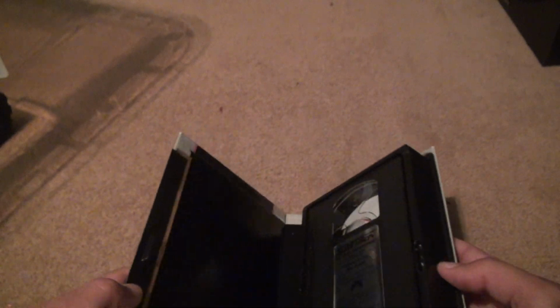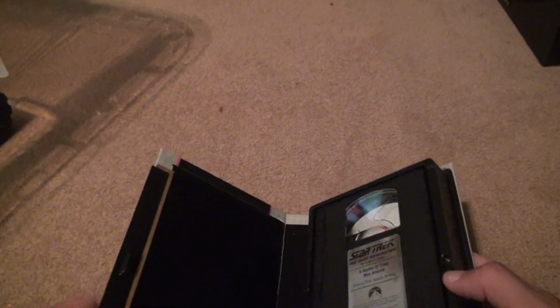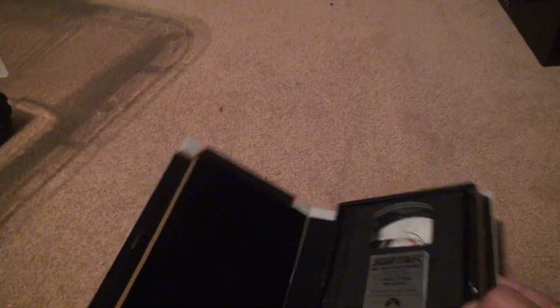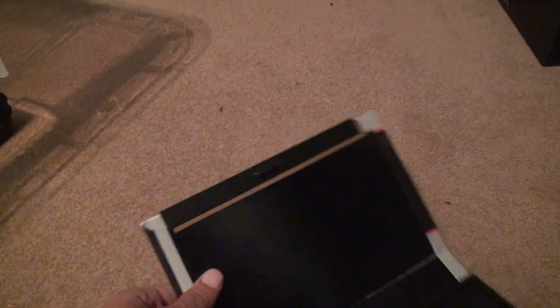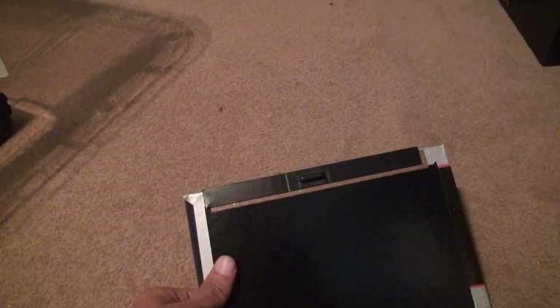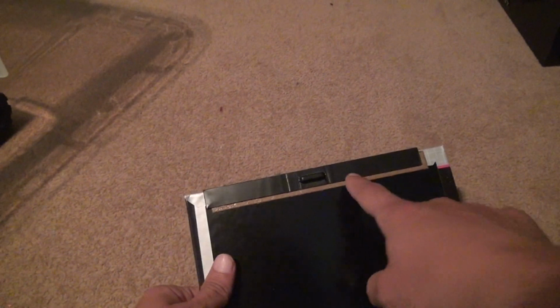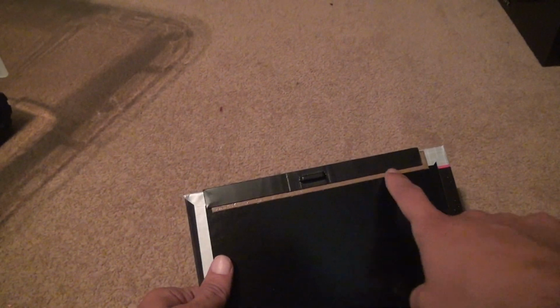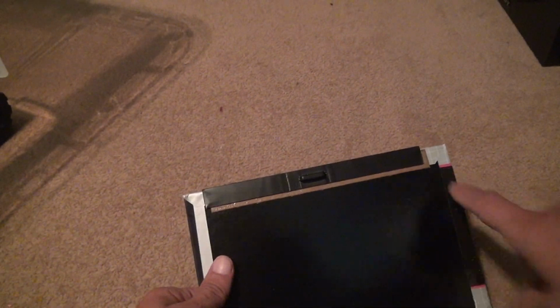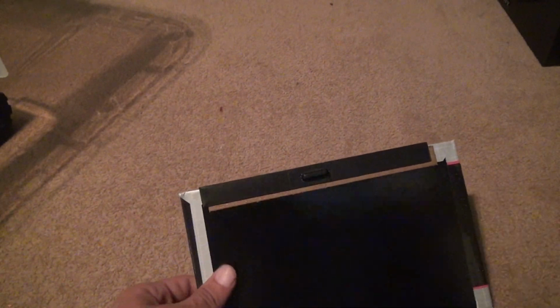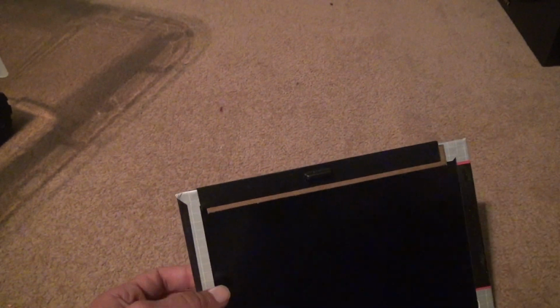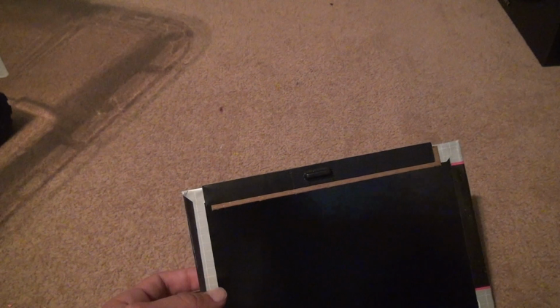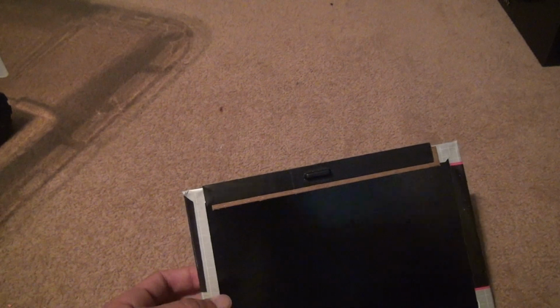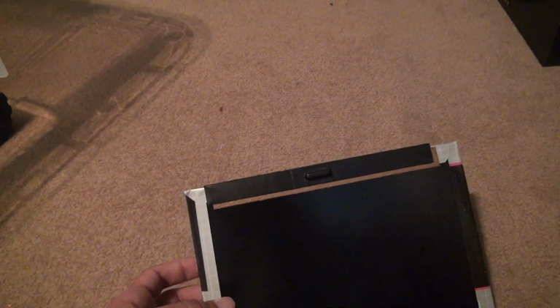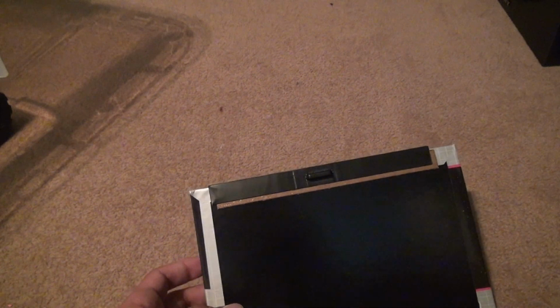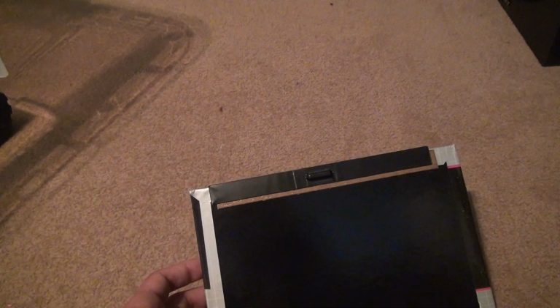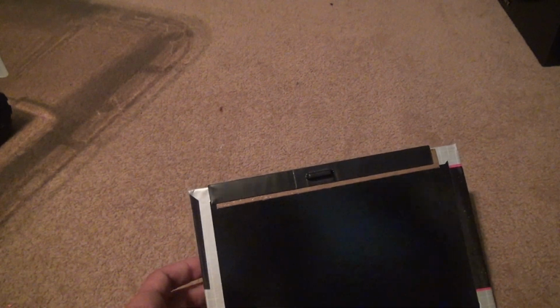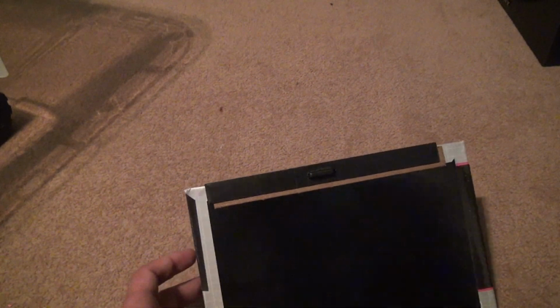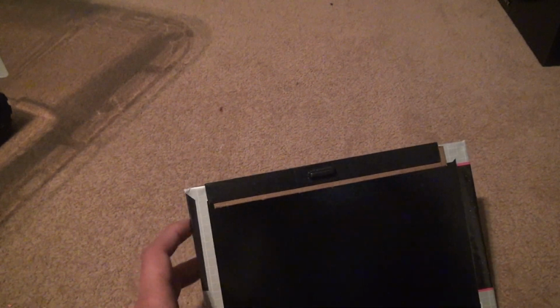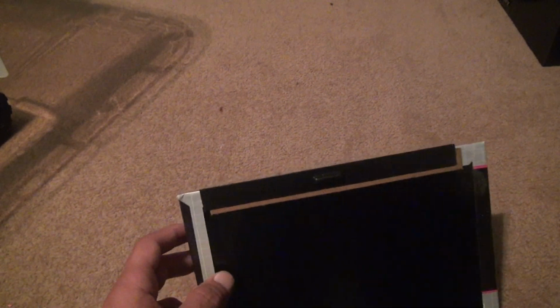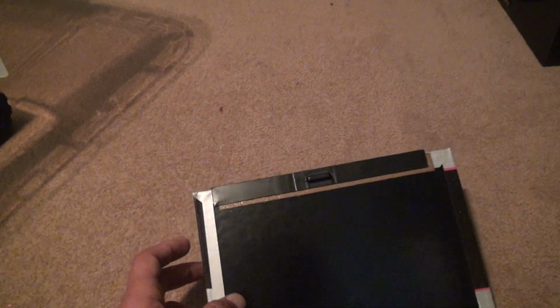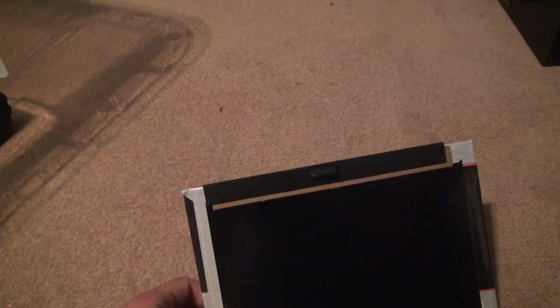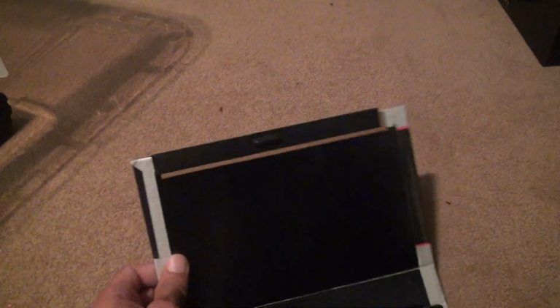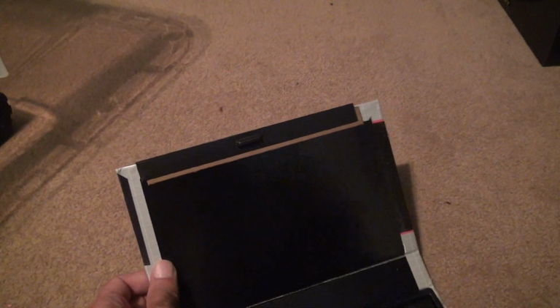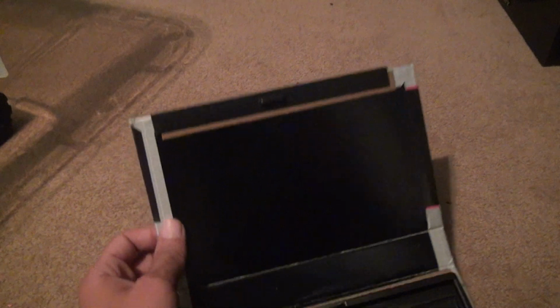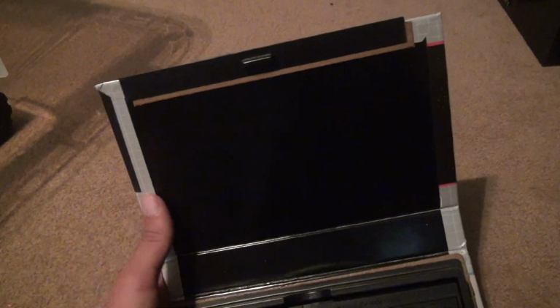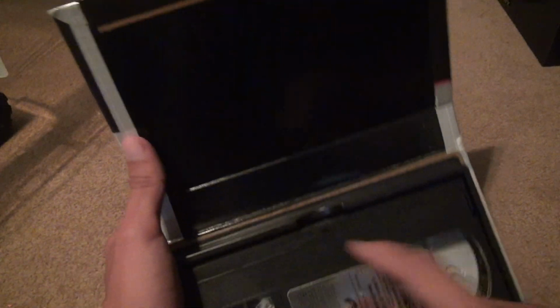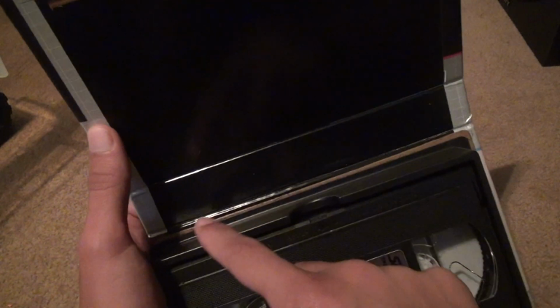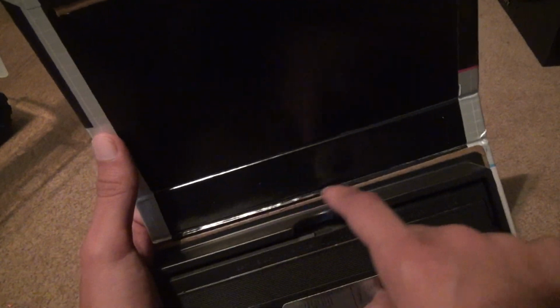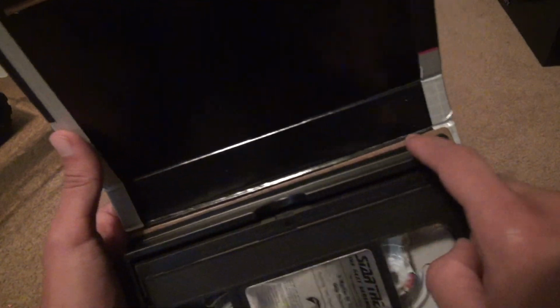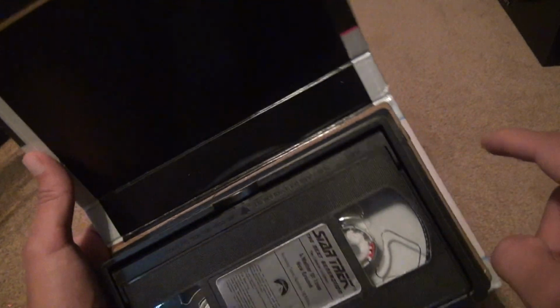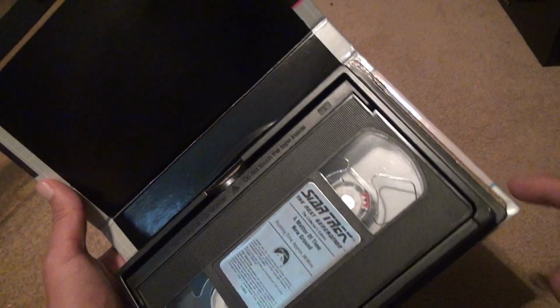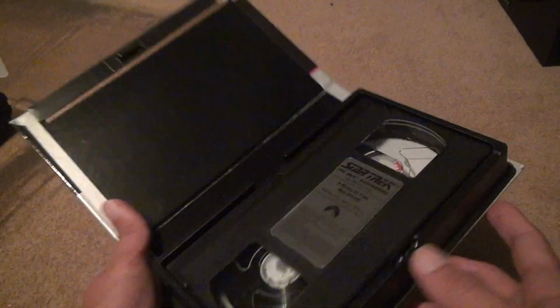Open this one up. Look at that — someone really tried to stick it on to fix it, but whoever put it on did it crooked in the first place. It's in real bad shape over there, and the glue's coming off.